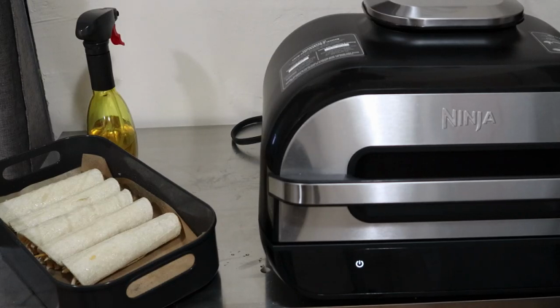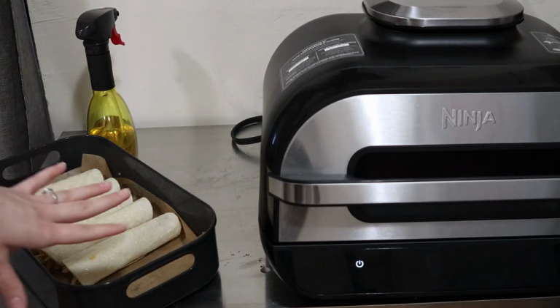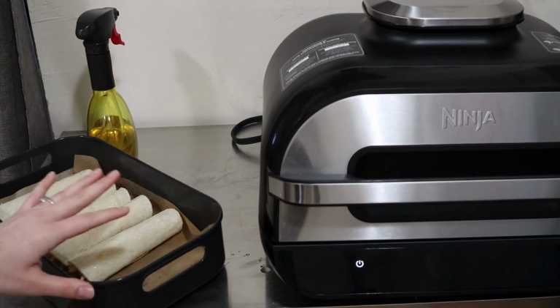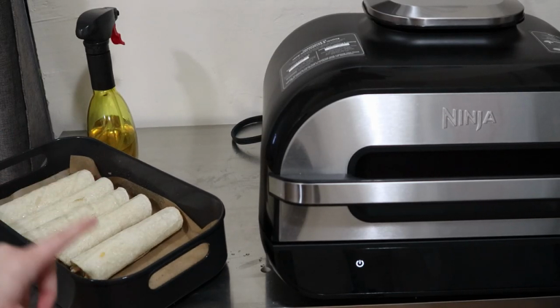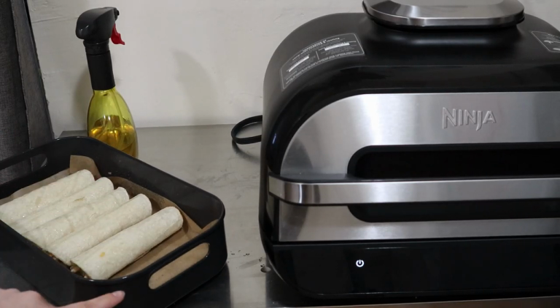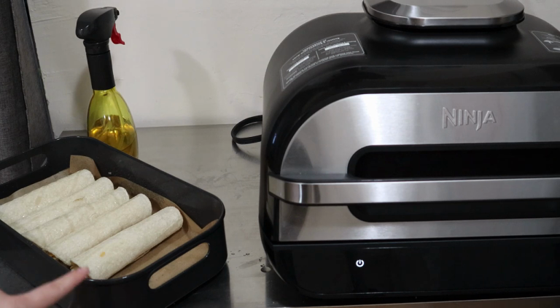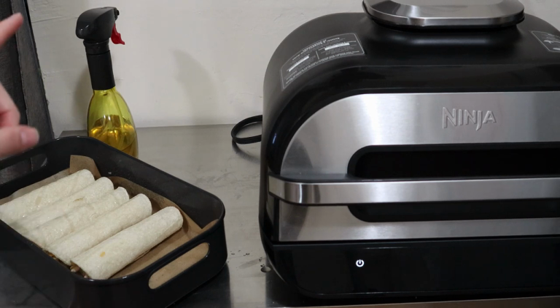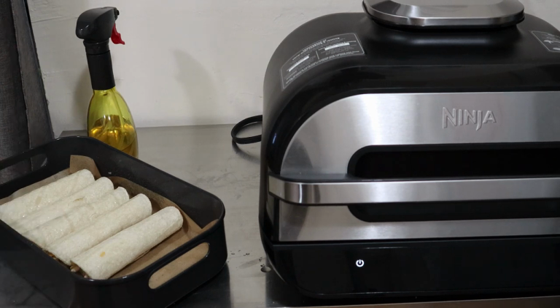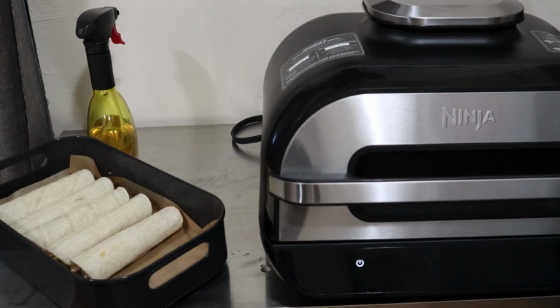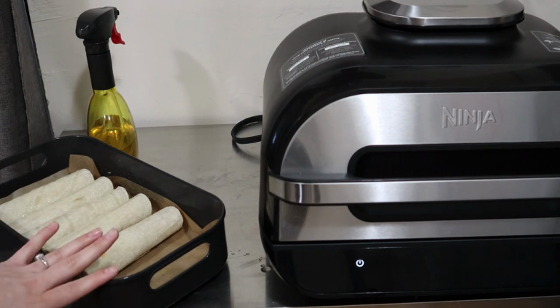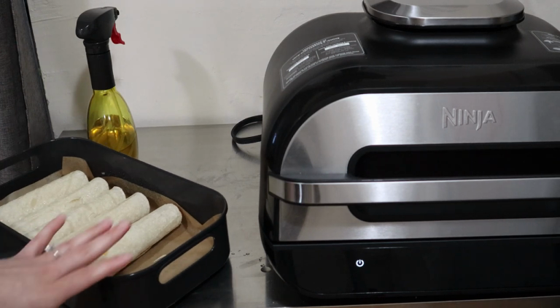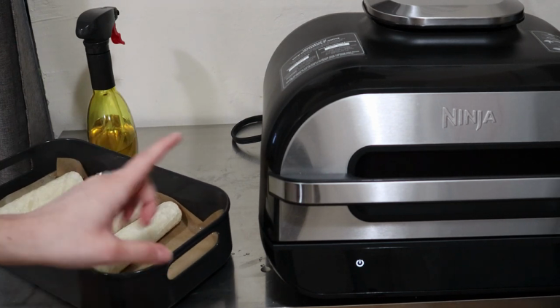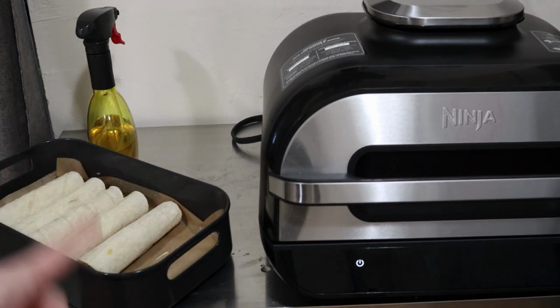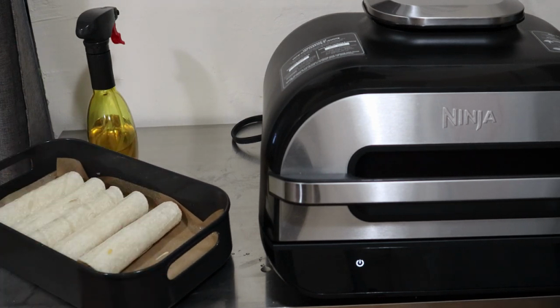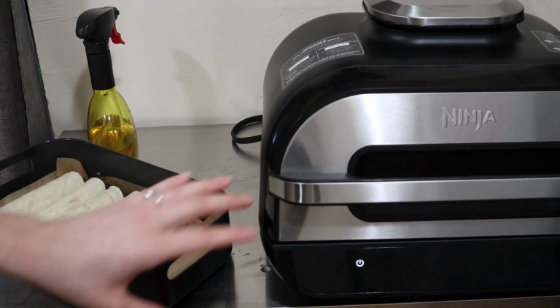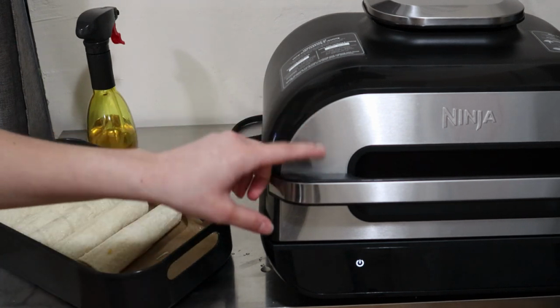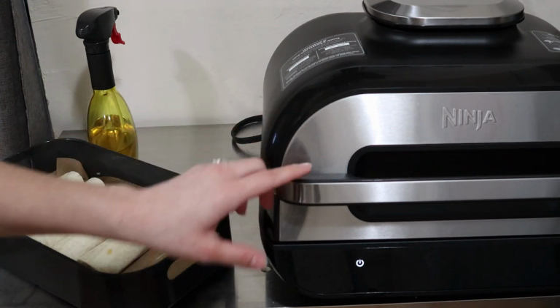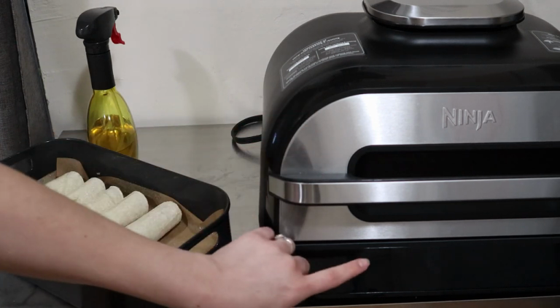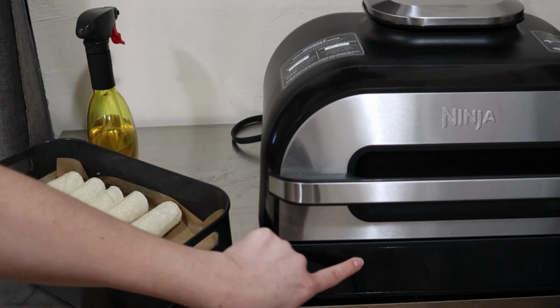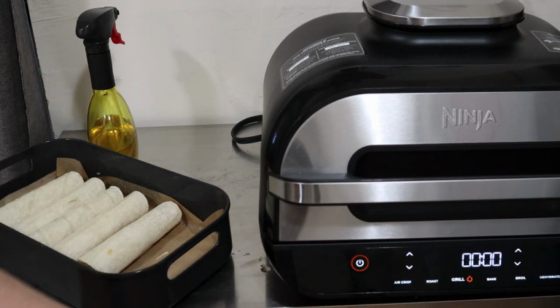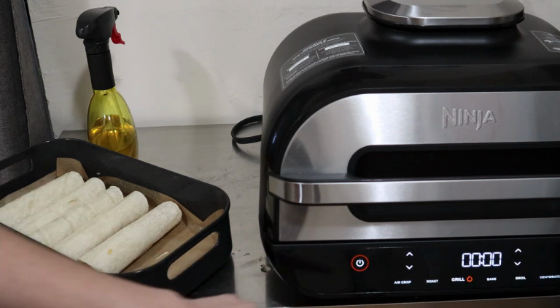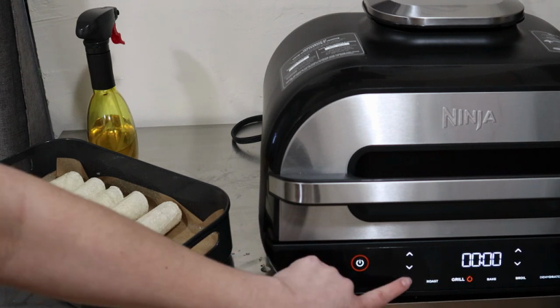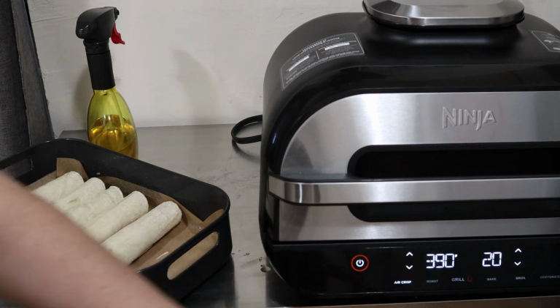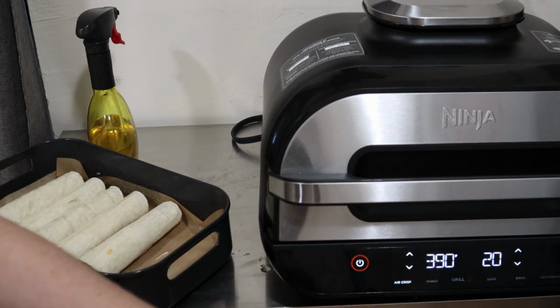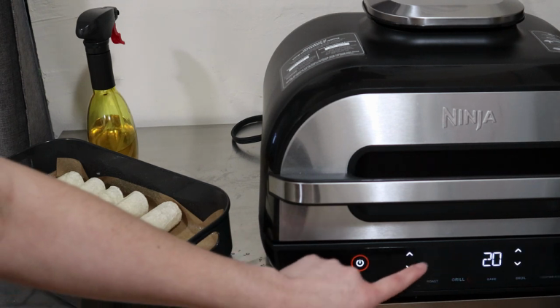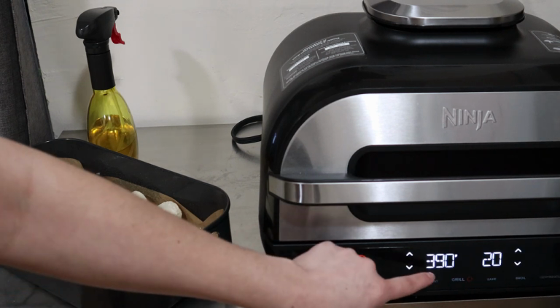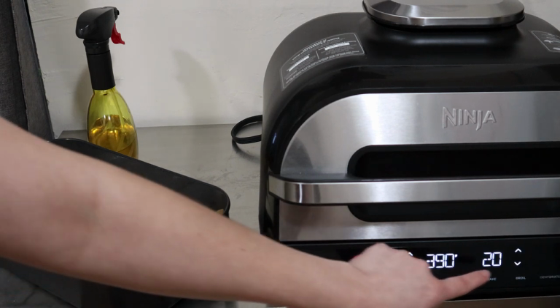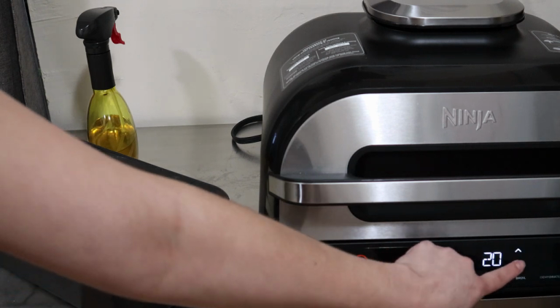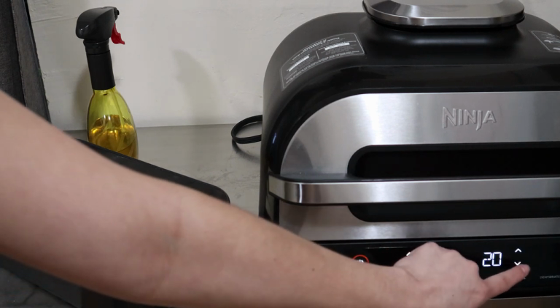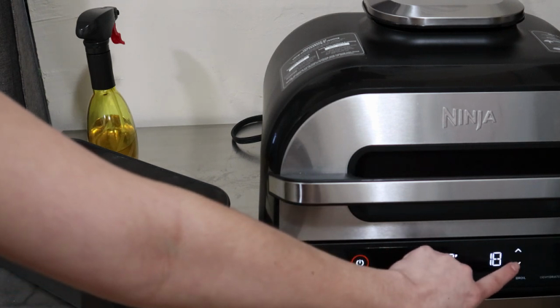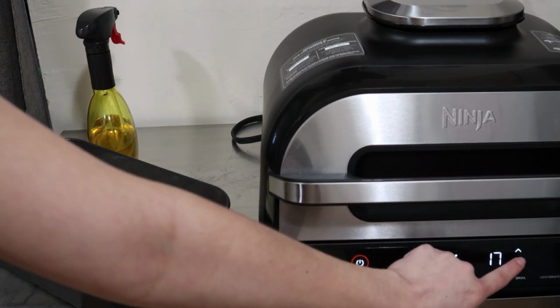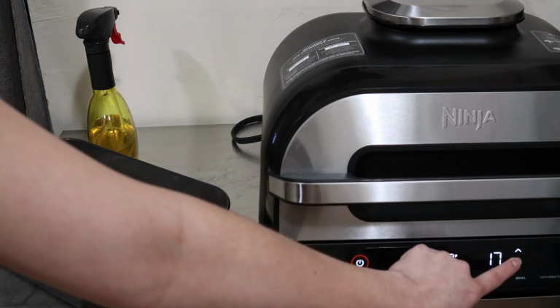You've probably seen that I have parchment paper — this is just for easy cleanup, you don't have to use it. To preheat, turn on the grill, select air crisp, 390 degrees, for 12 minutes.